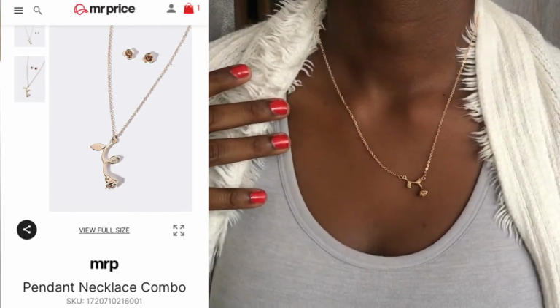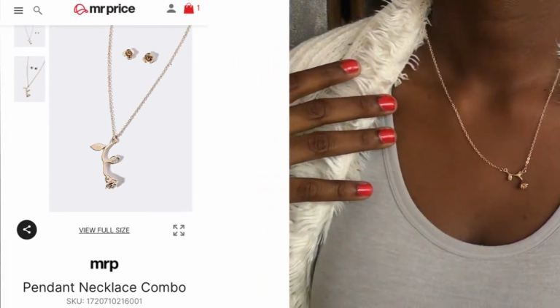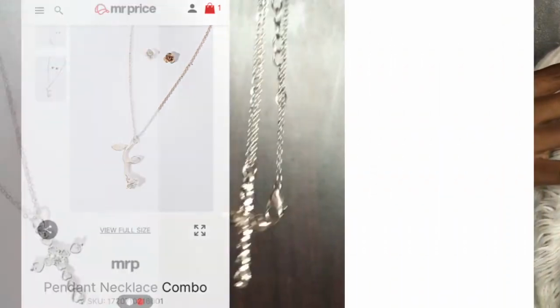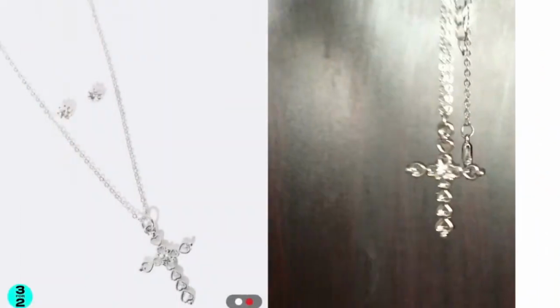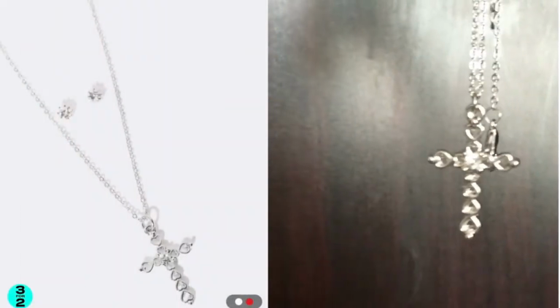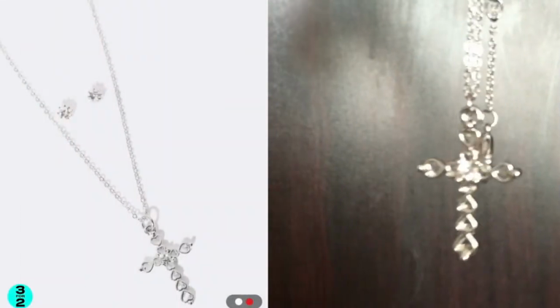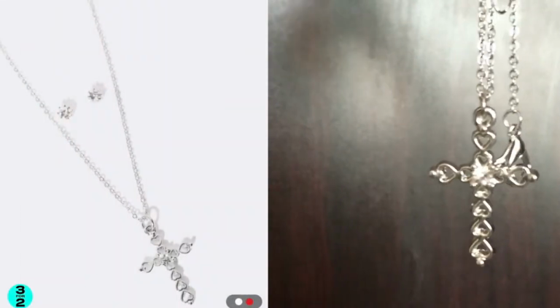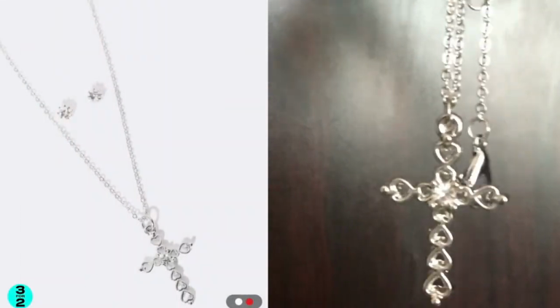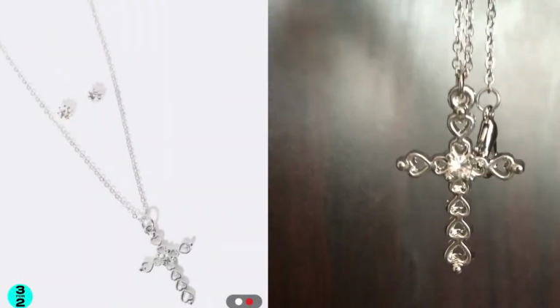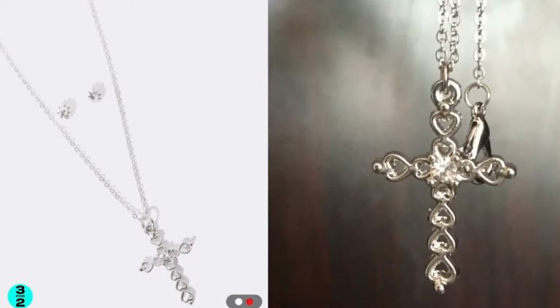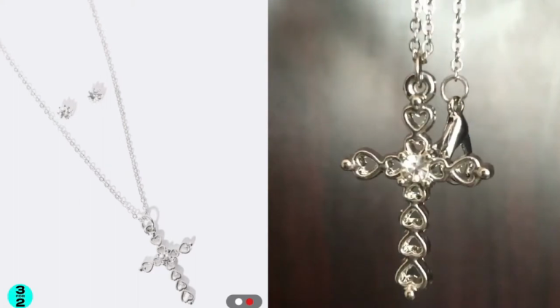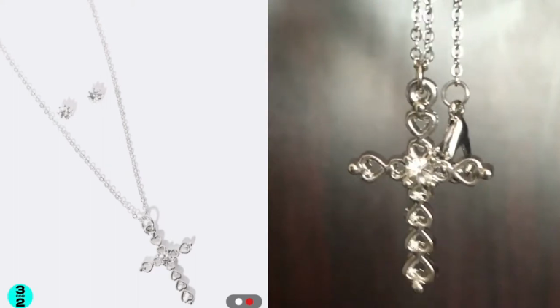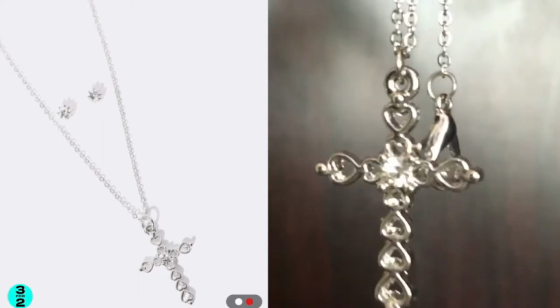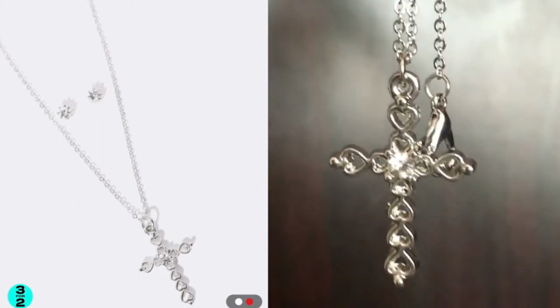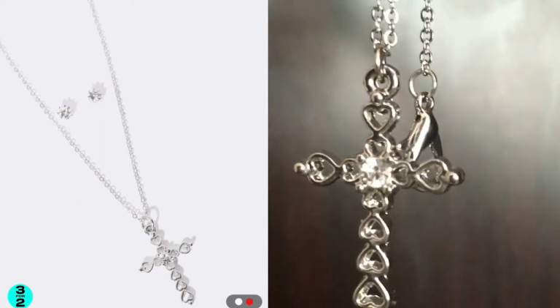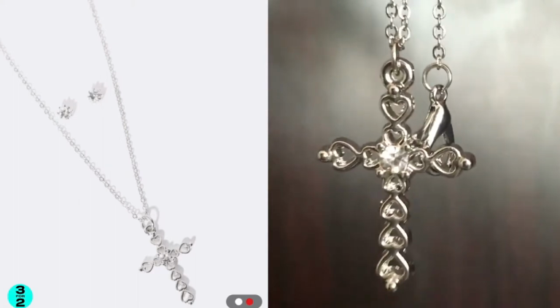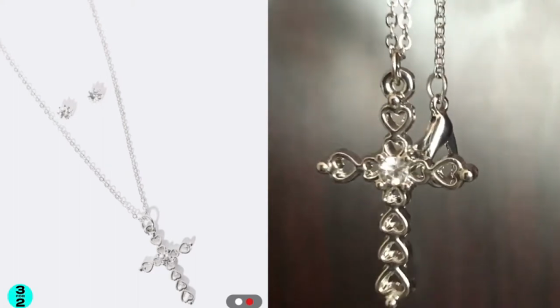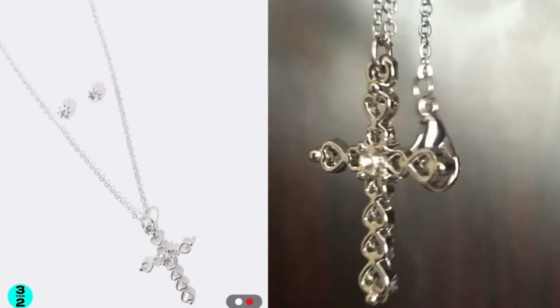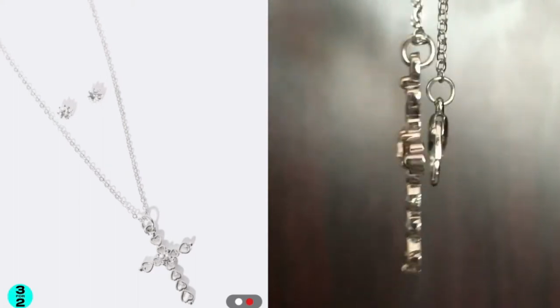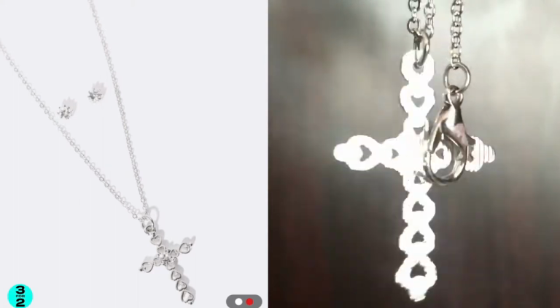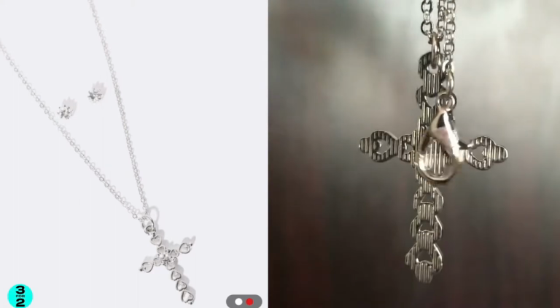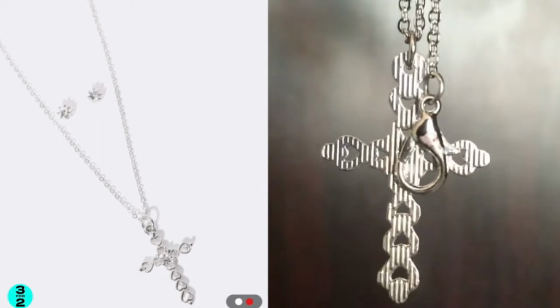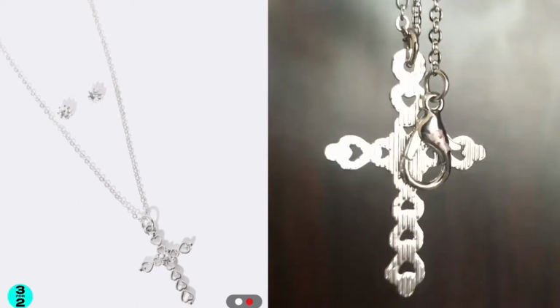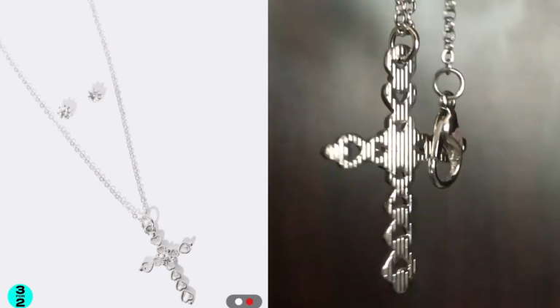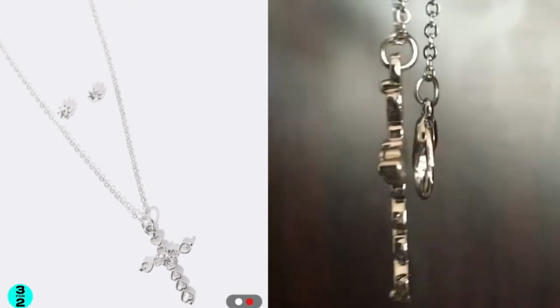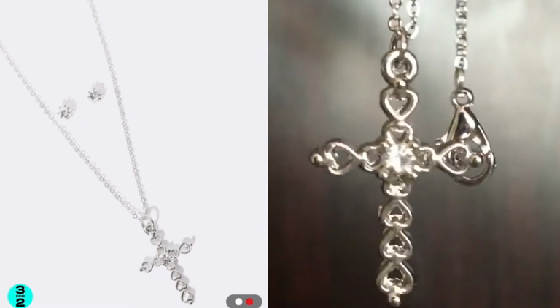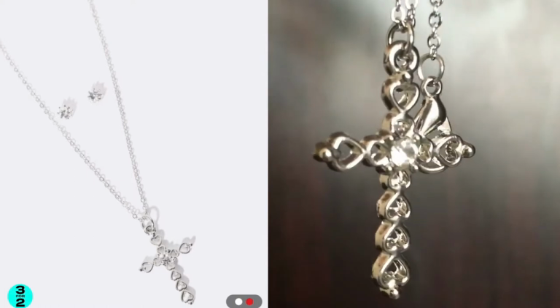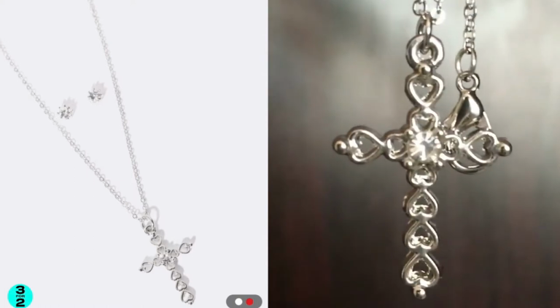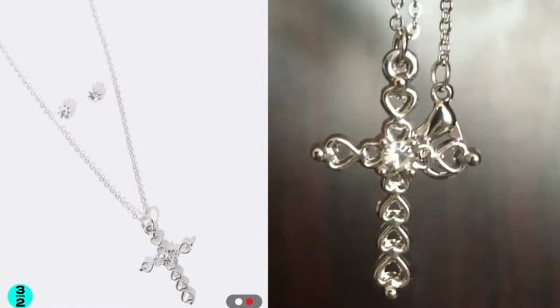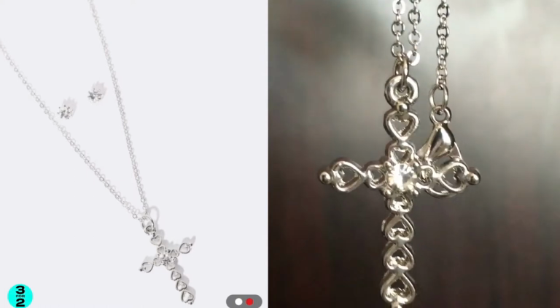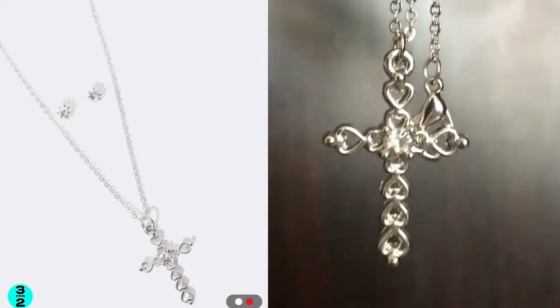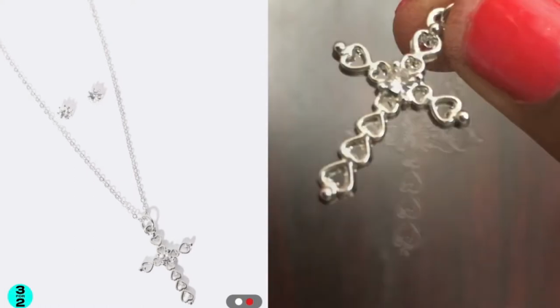The next one is my favorite — the cross. And if you look closely you will see that it's made out of small beautiful hearts, and it just reminds me of how much Jesus loves me.